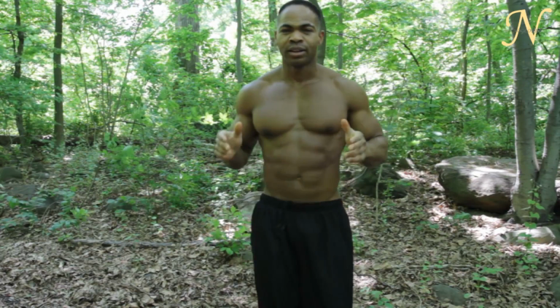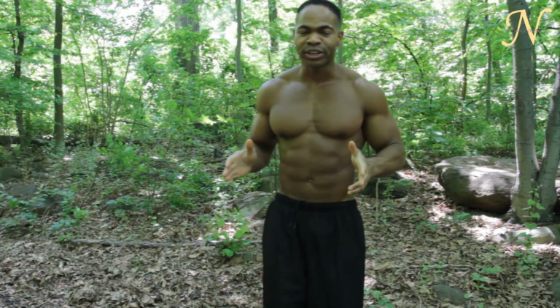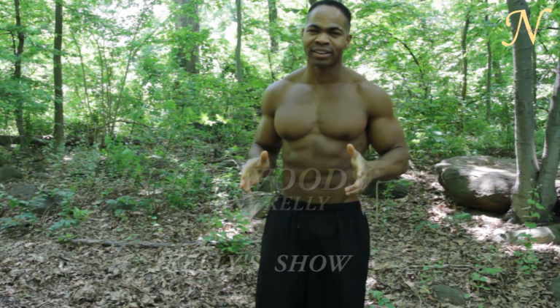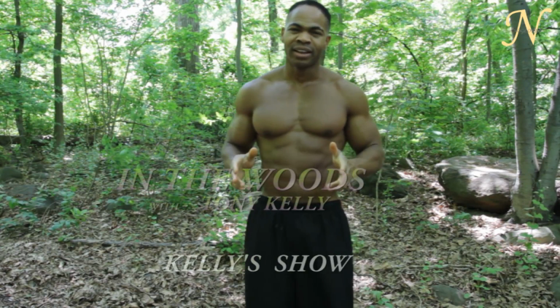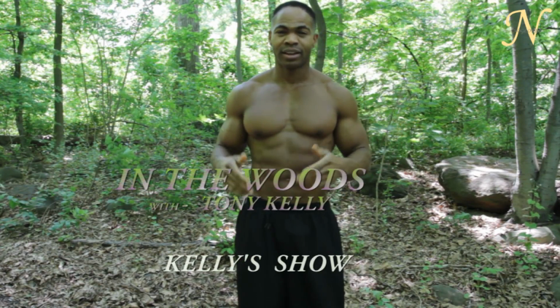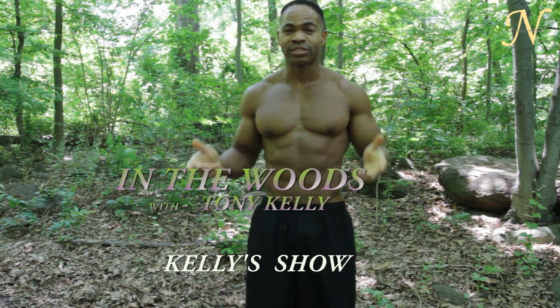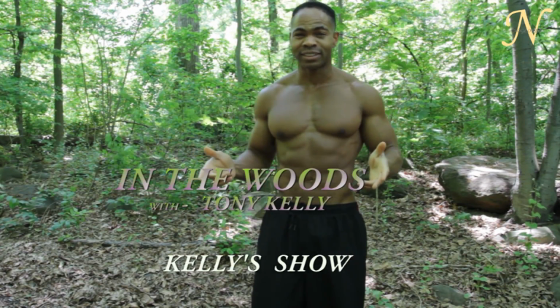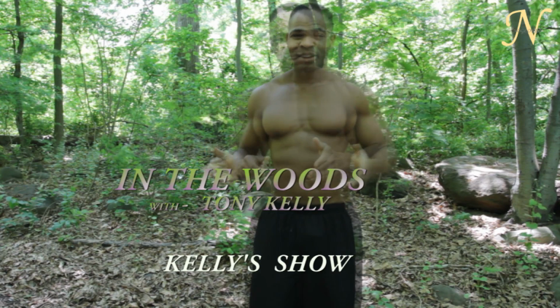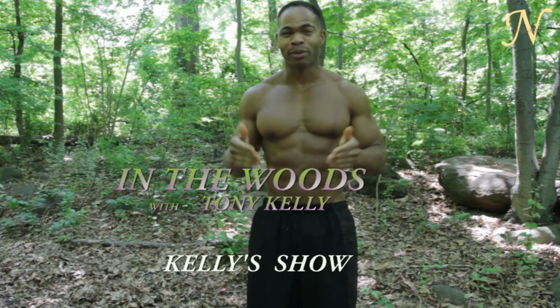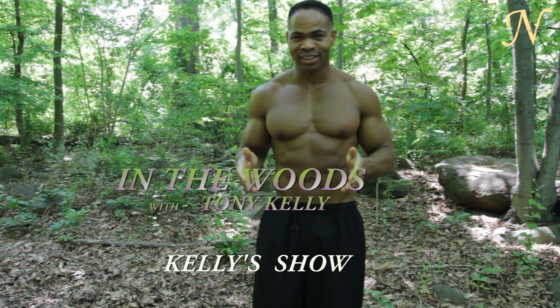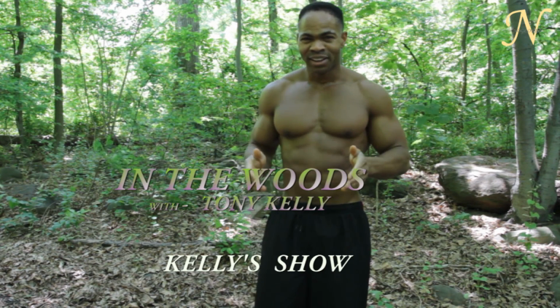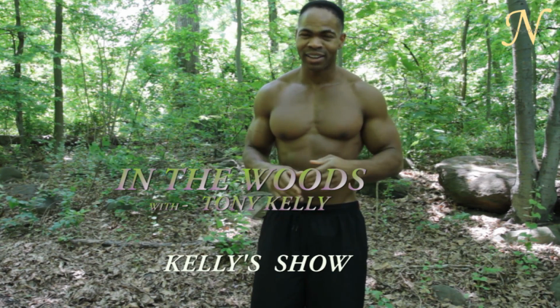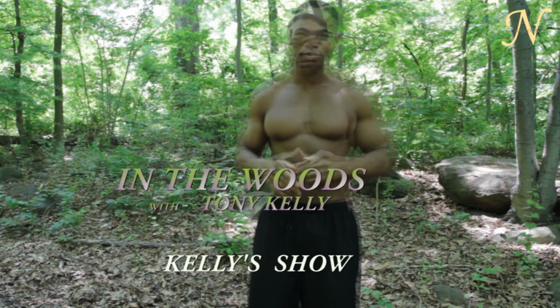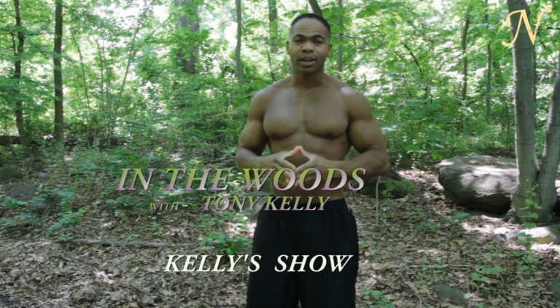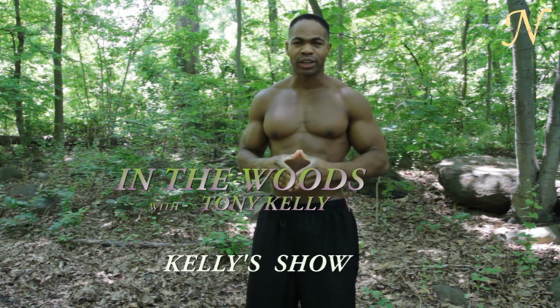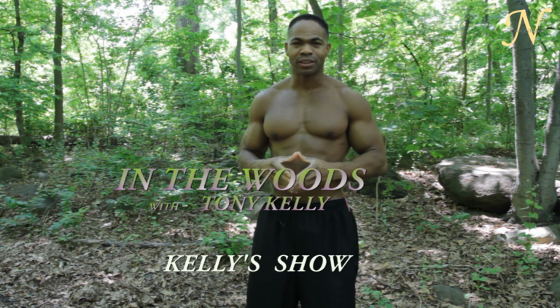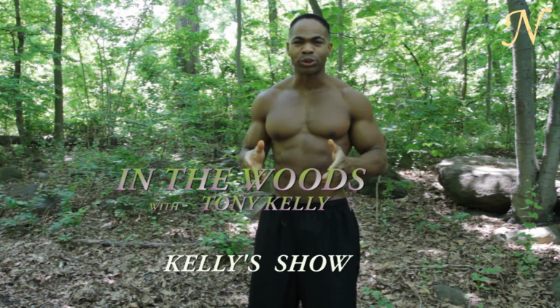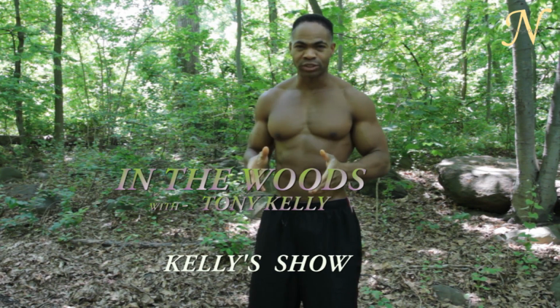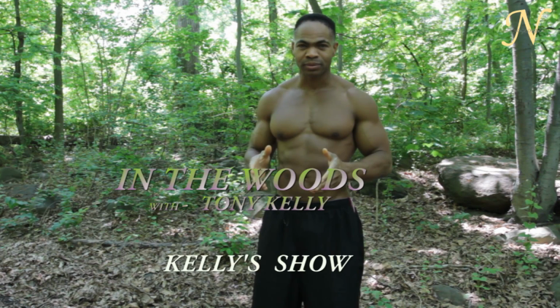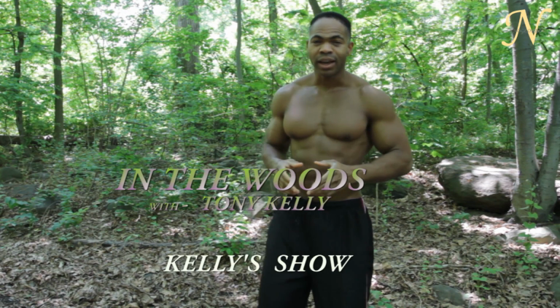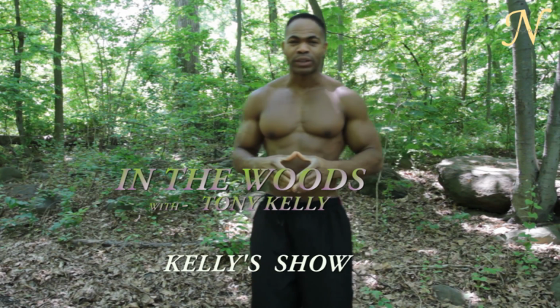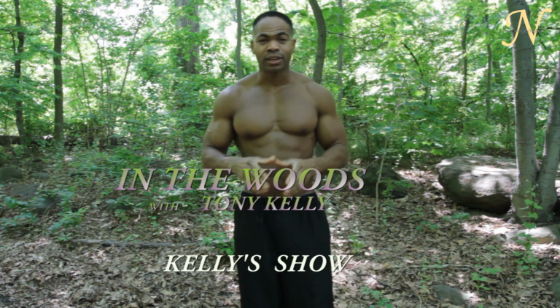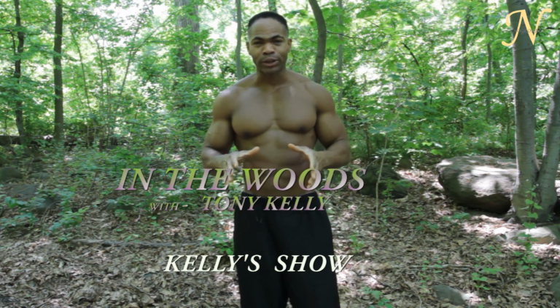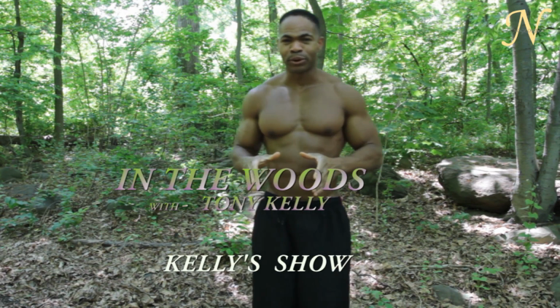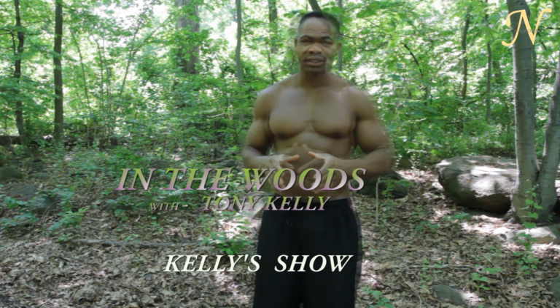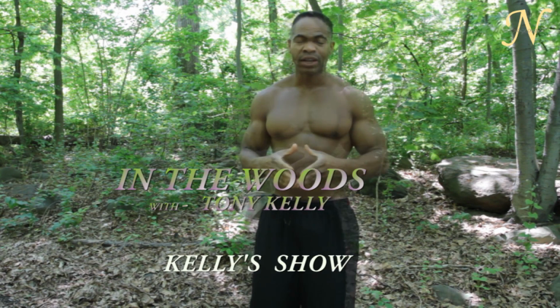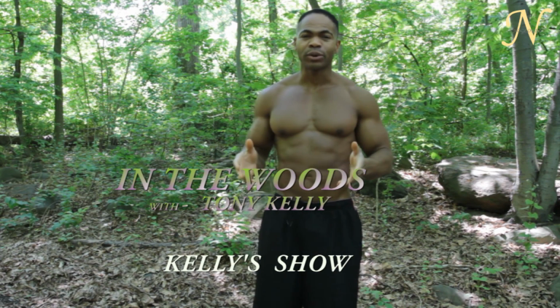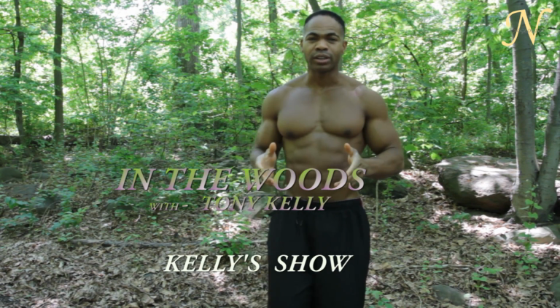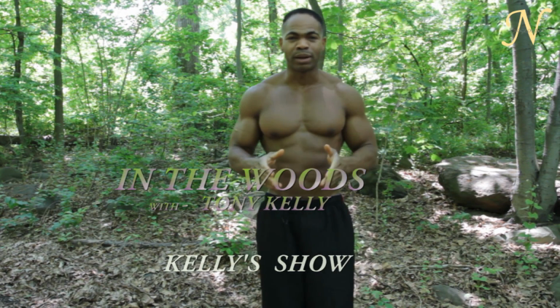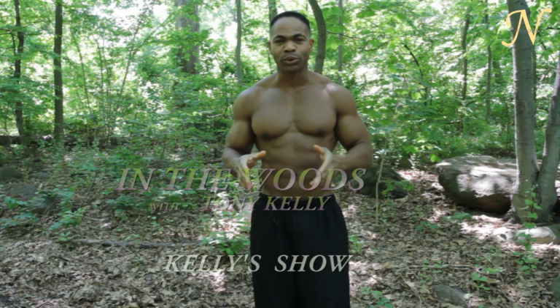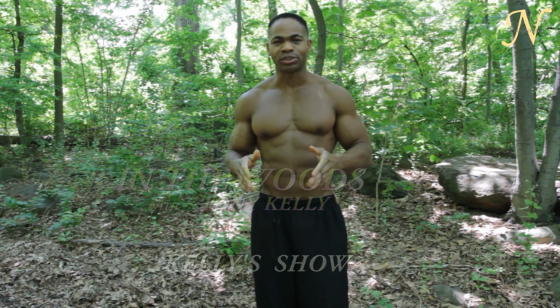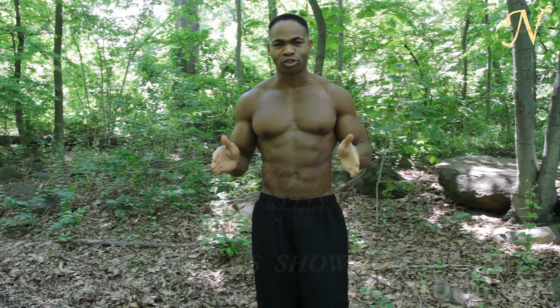Good morning, buenos dias, bom dia. I'm Tony Kelly and we're in the woods. Health and fitness is very important. Today we're going to talk a little bit about things we can do to stay in shape.